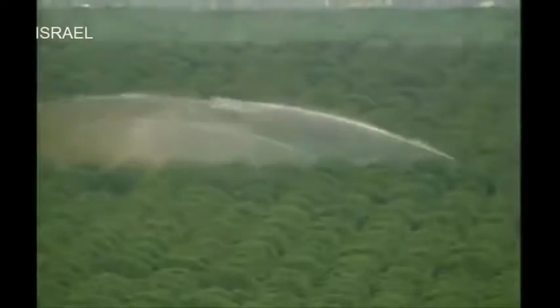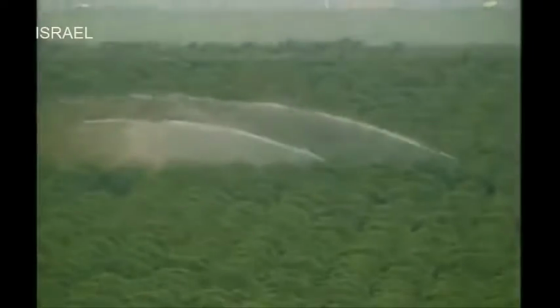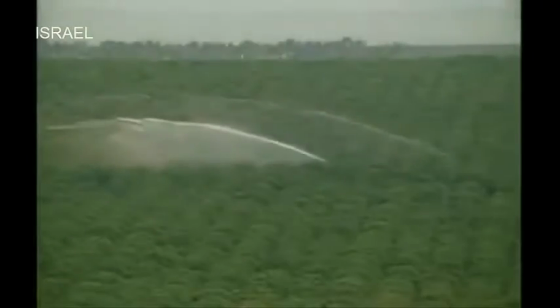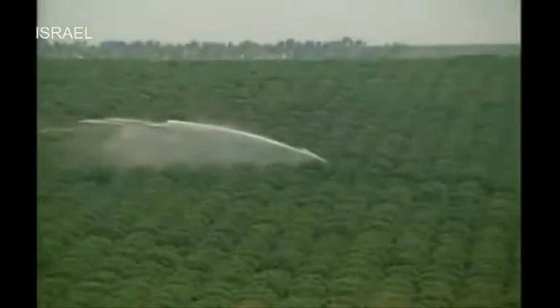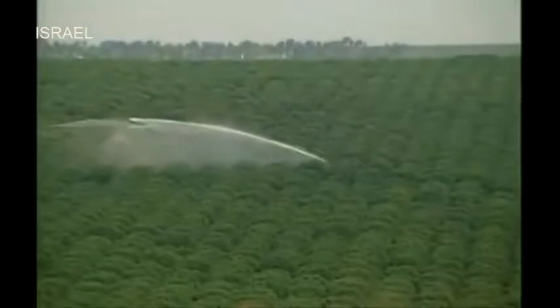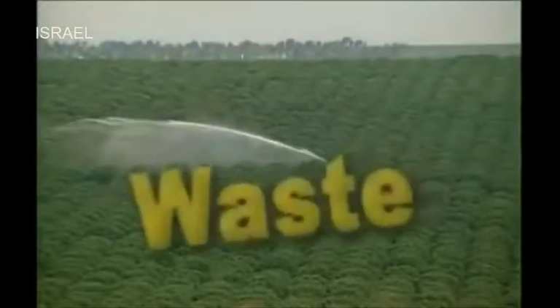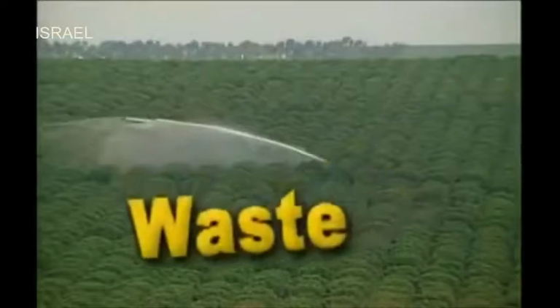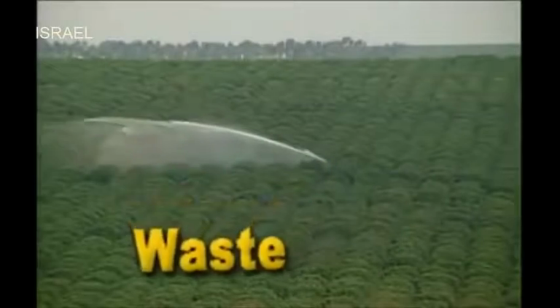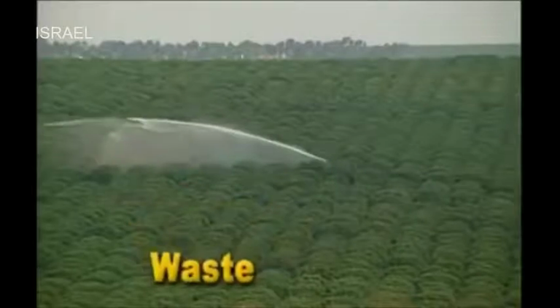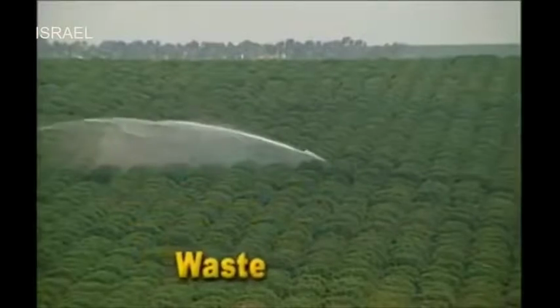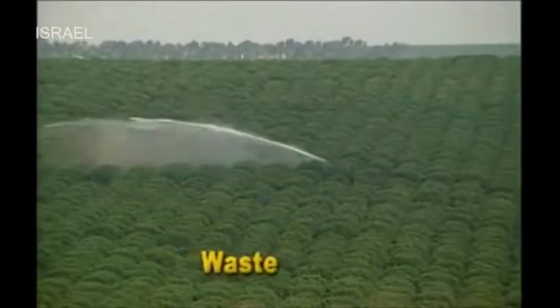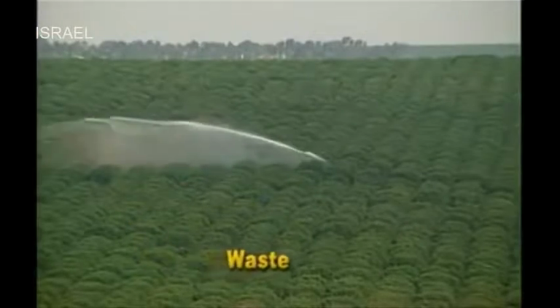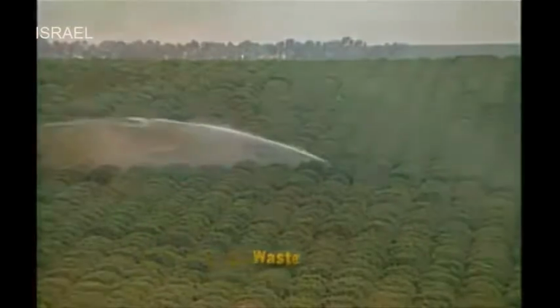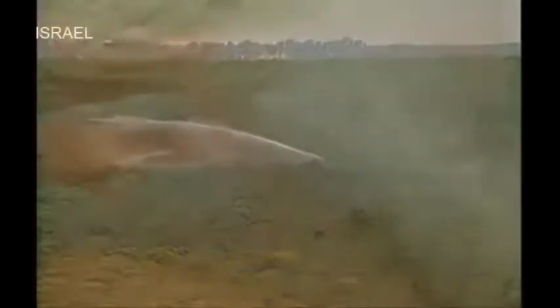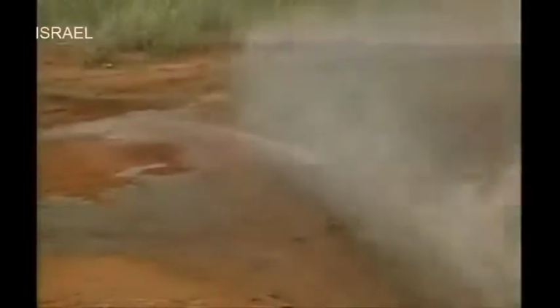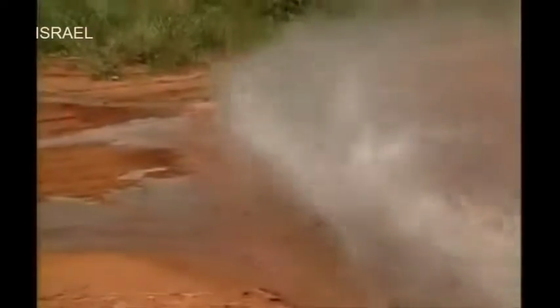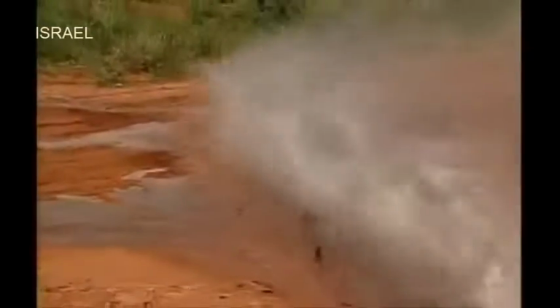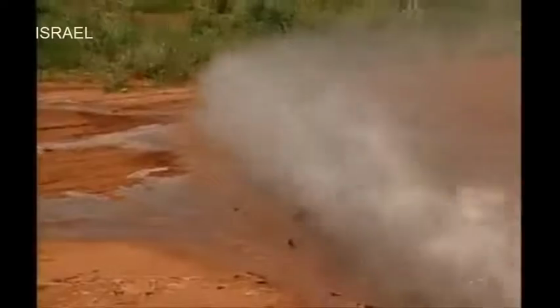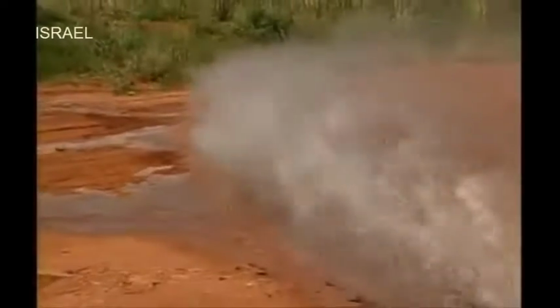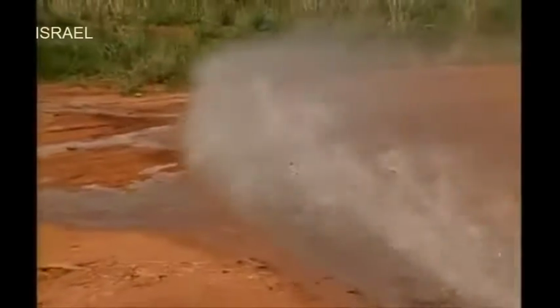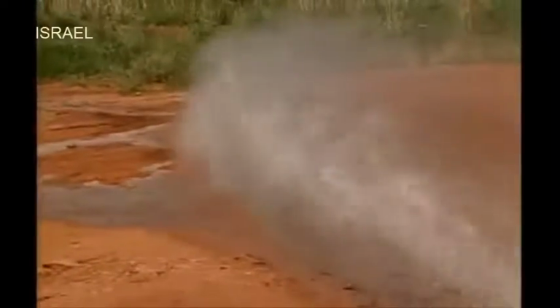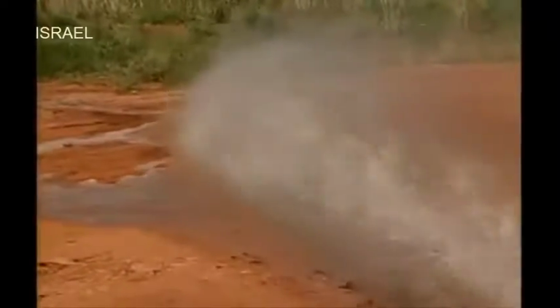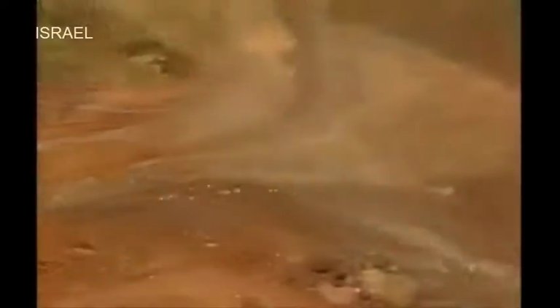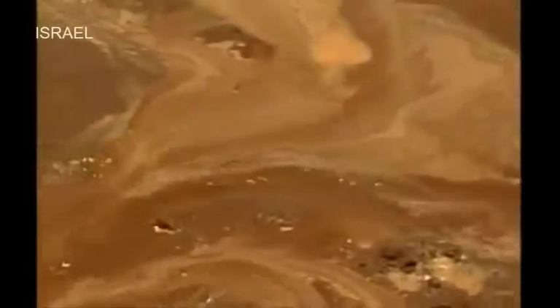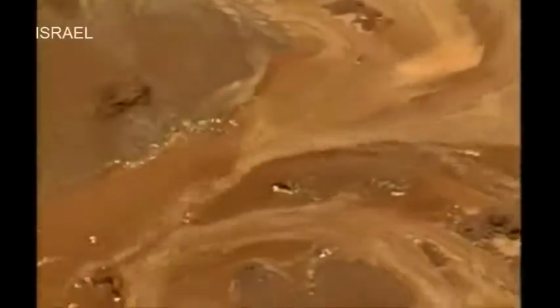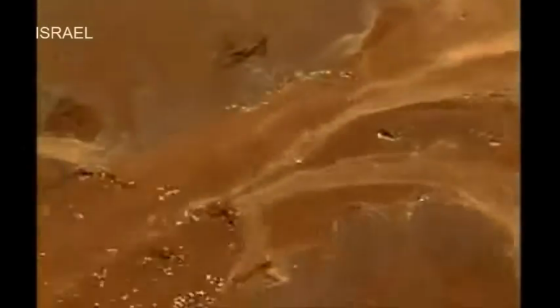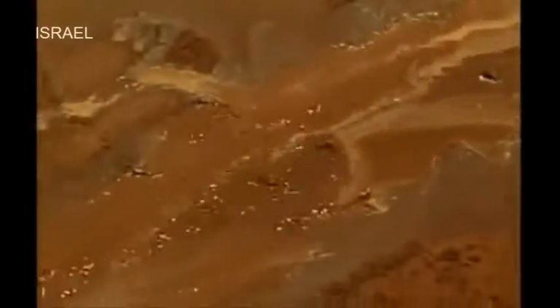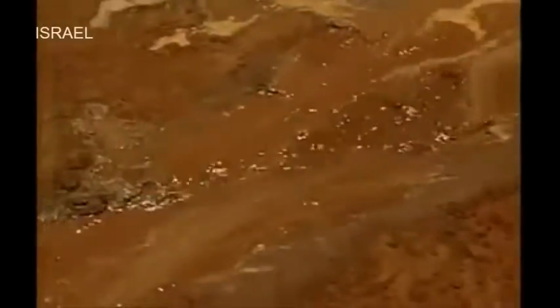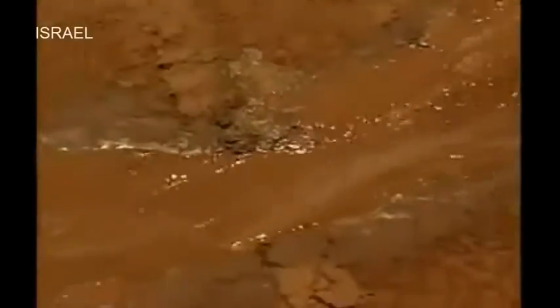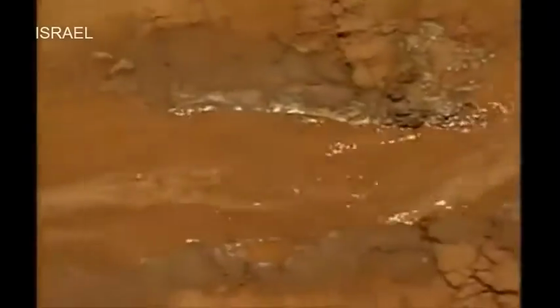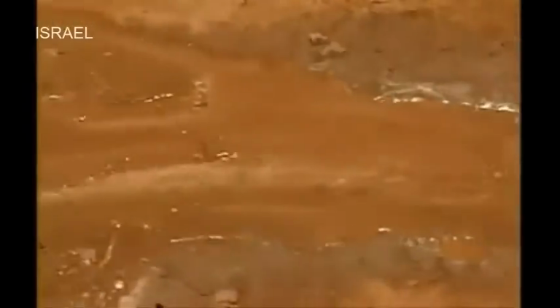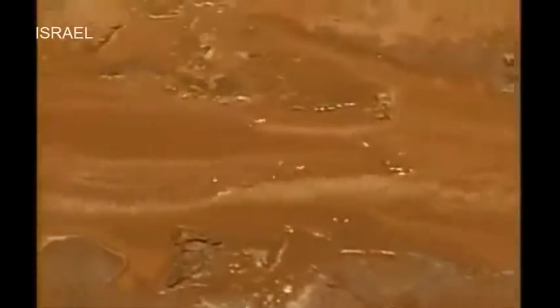Agriculture is the activity that most uses and wastes water on the planet, being responsible for the consumption of 70 percent of the fresh water. Less than half this water arrives at the roots of the plants.